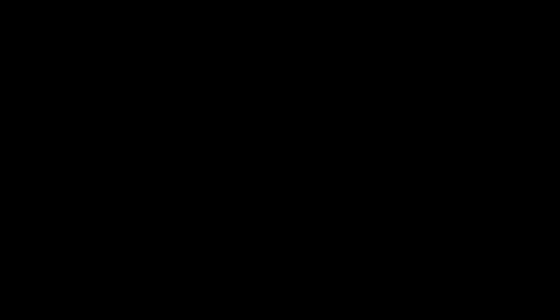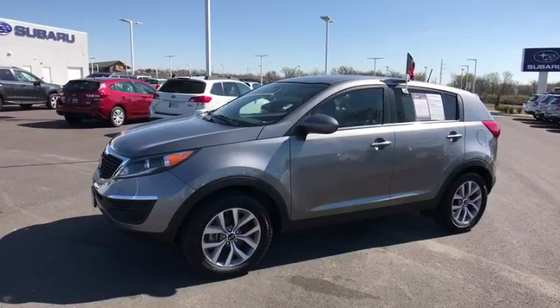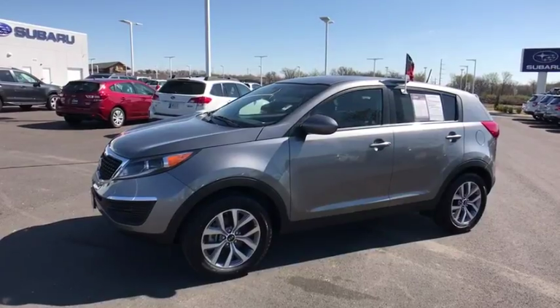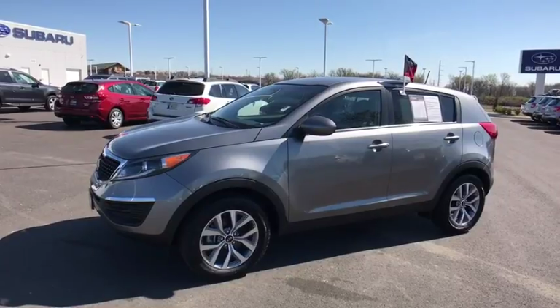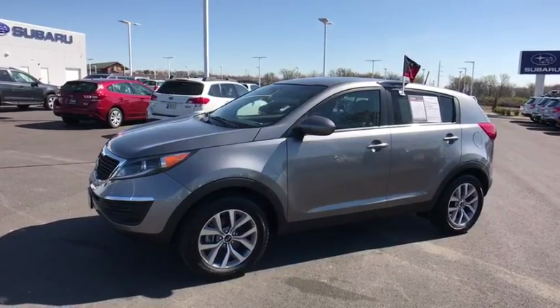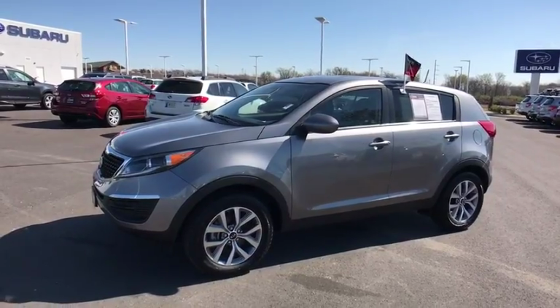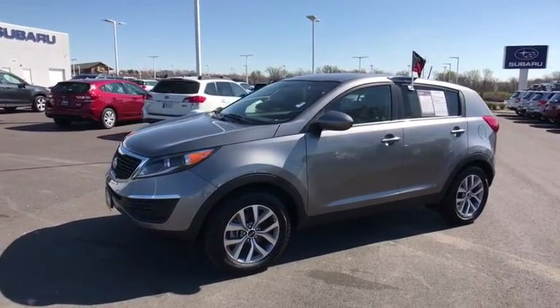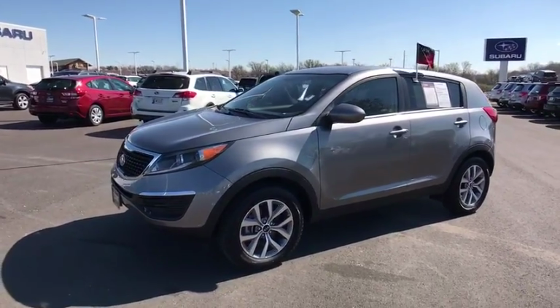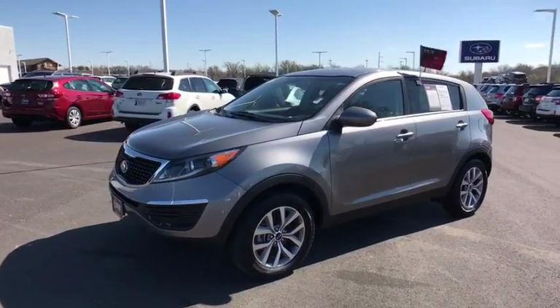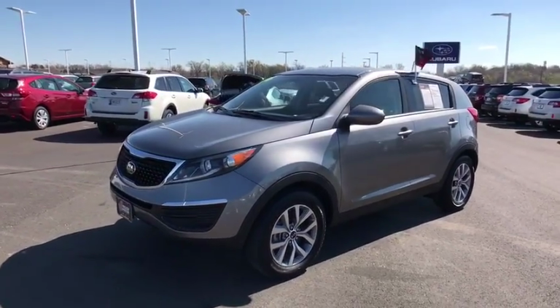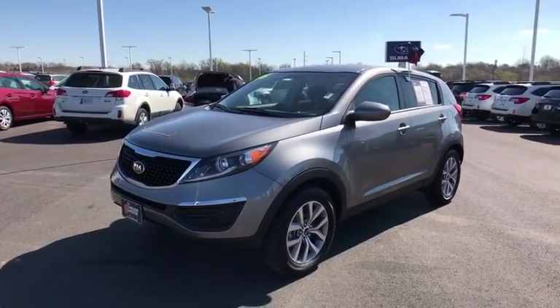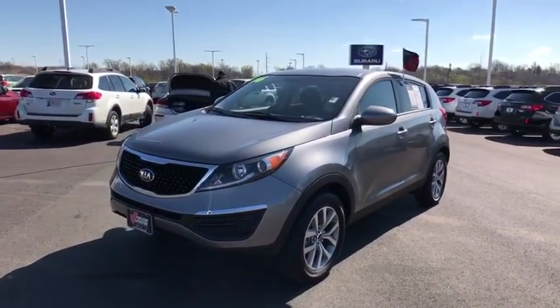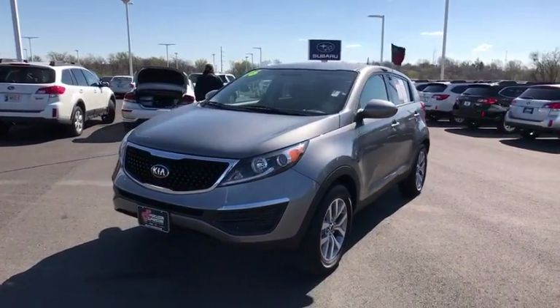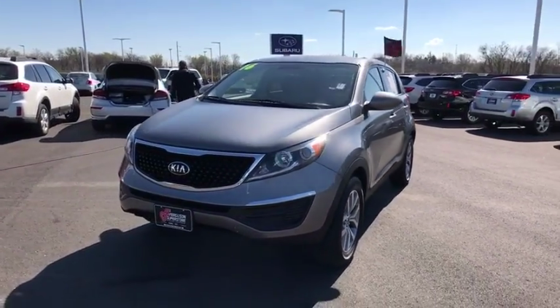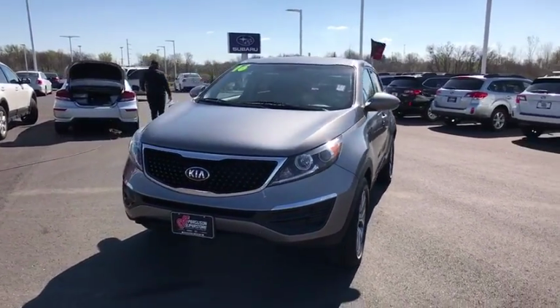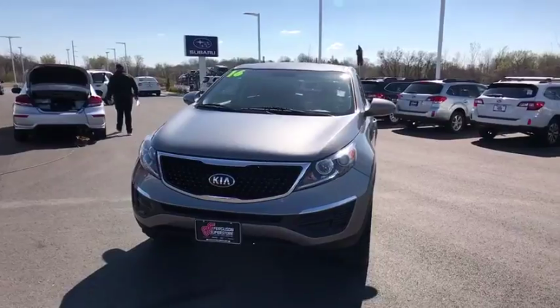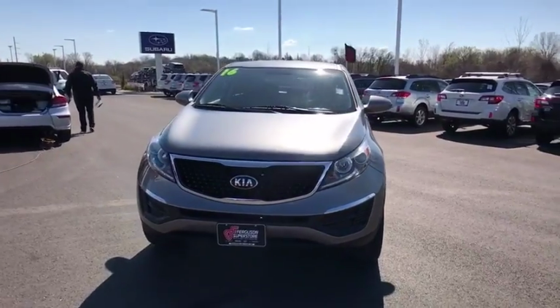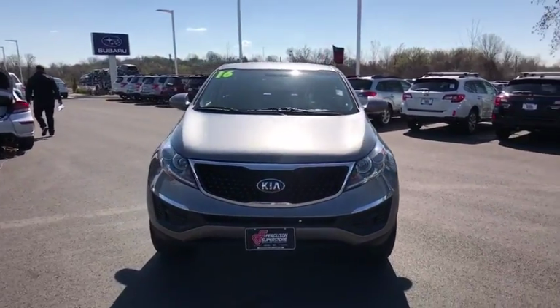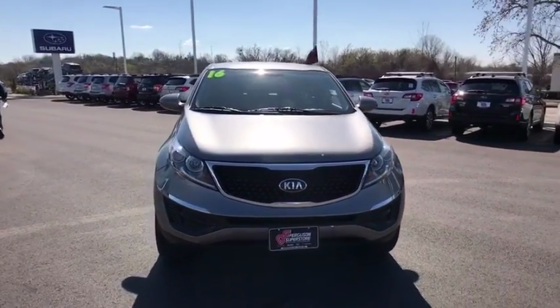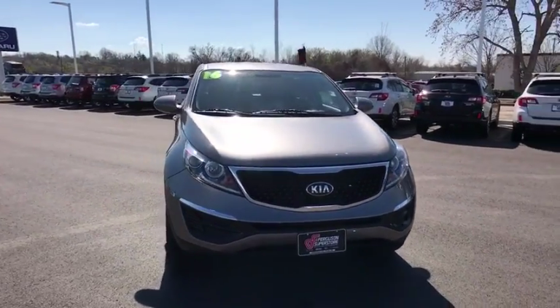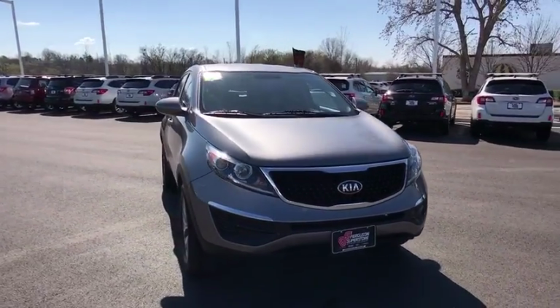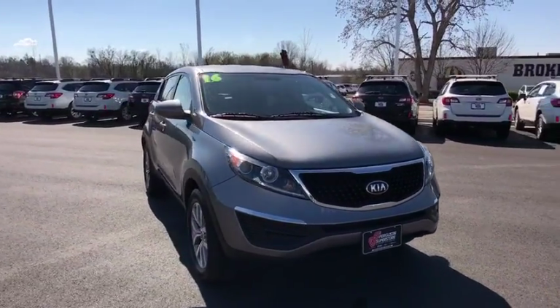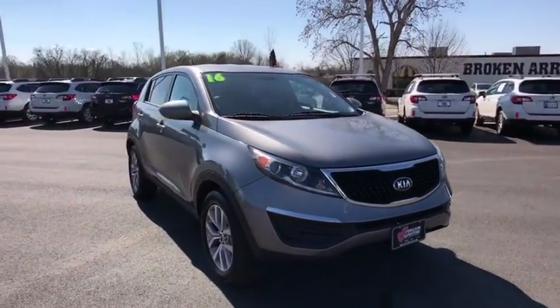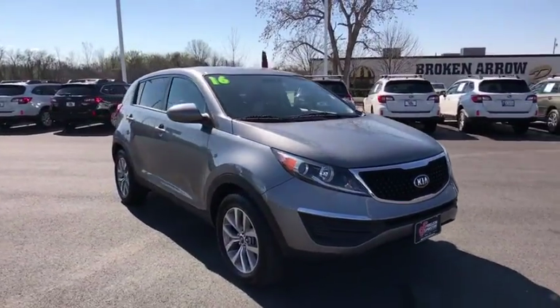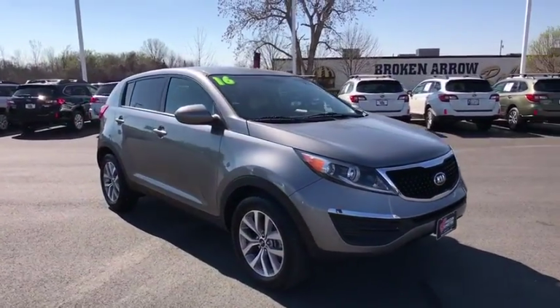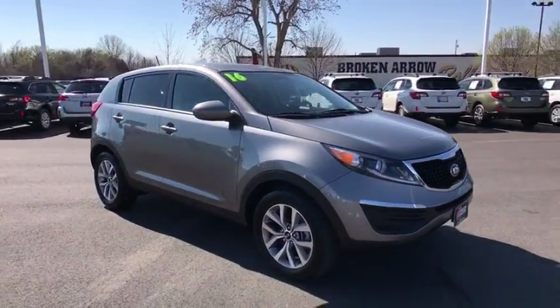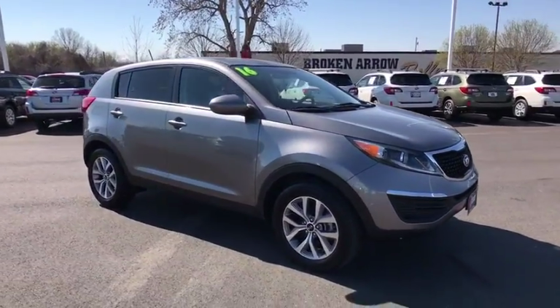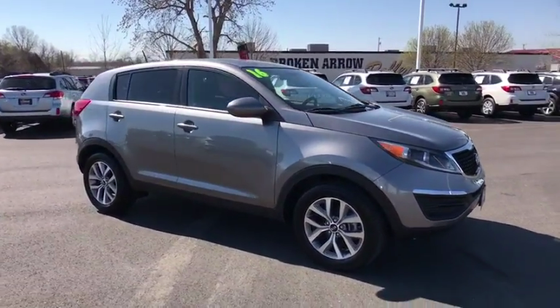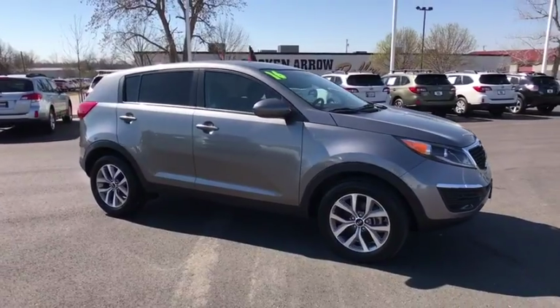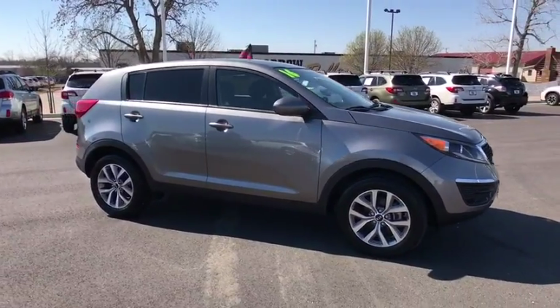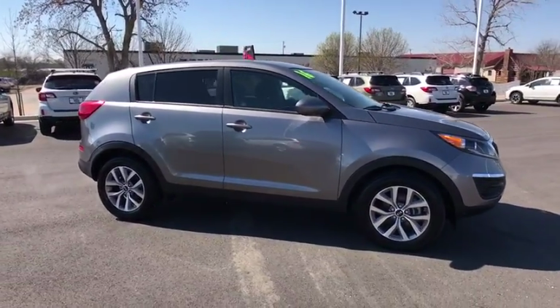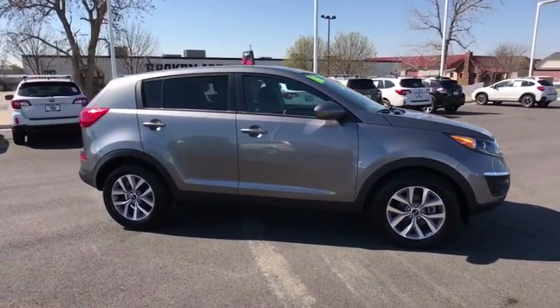A 2016 Kia Sportage. With its sleek and stylish exterior and its roomy, feature-laden interior, the Sportage both looks good and performs well on the road. This vehicle has less than 25,000 miles.